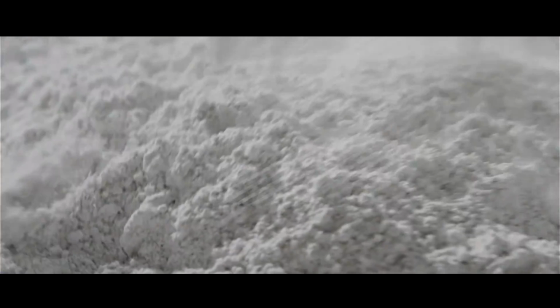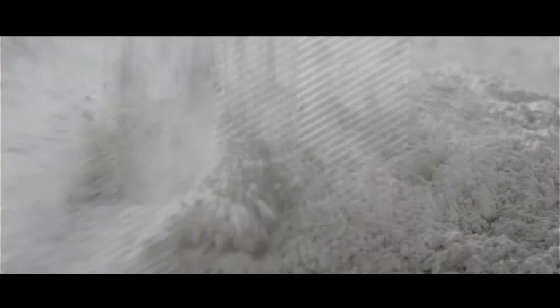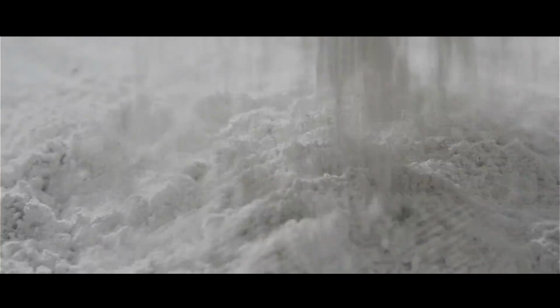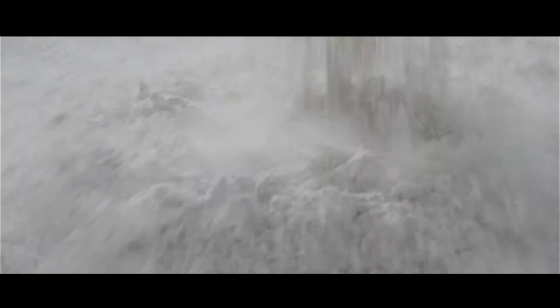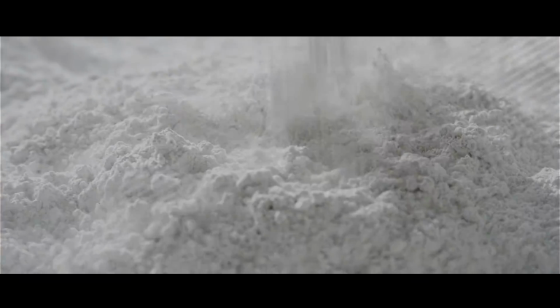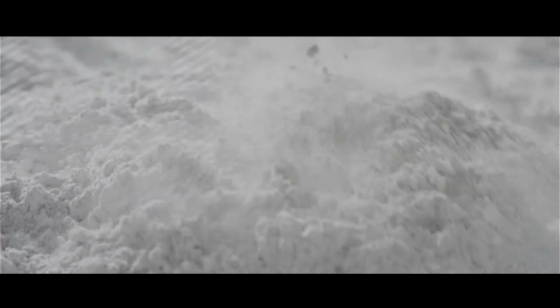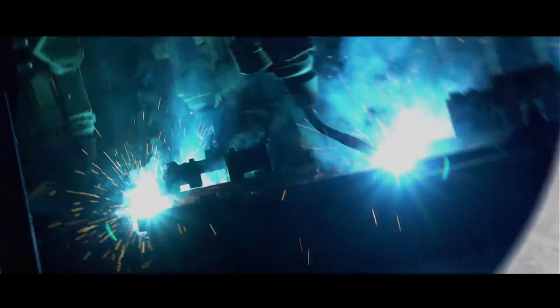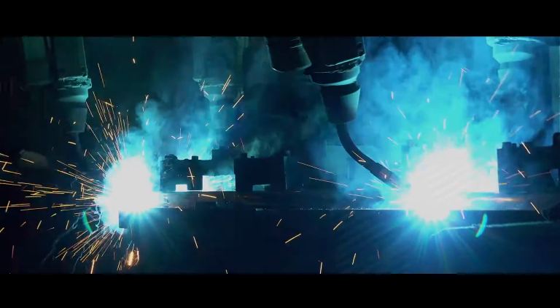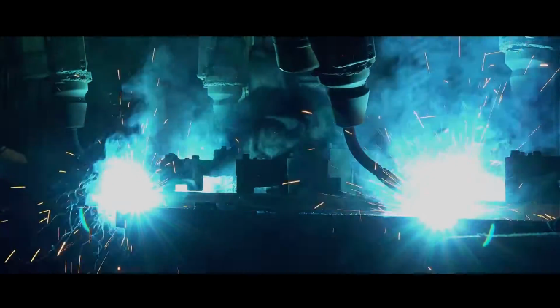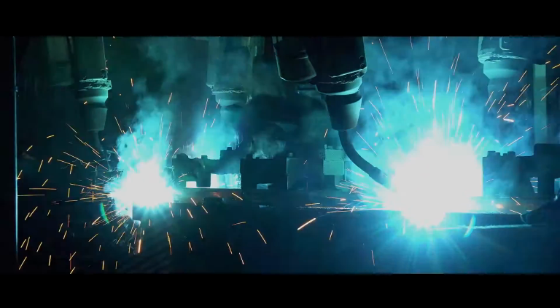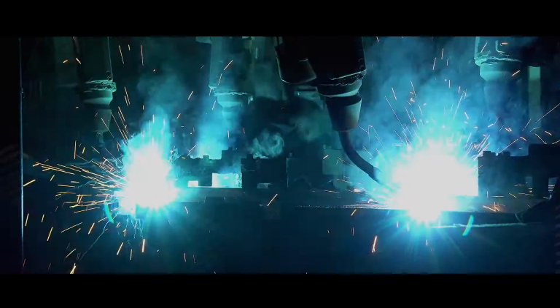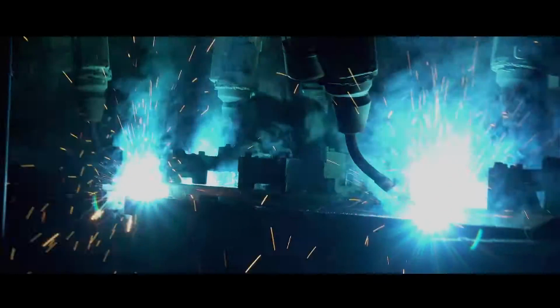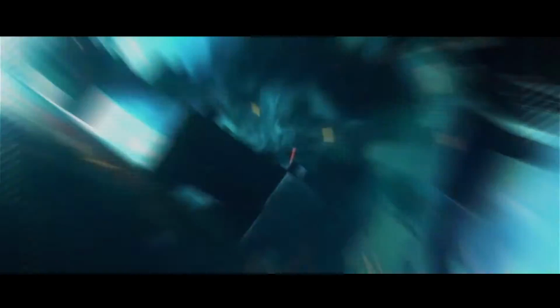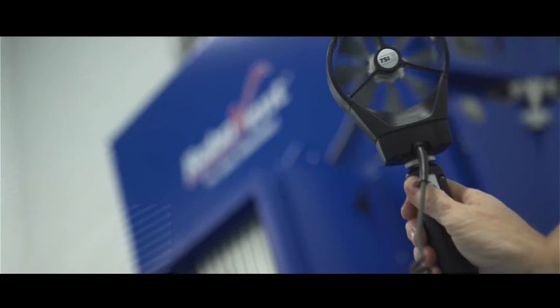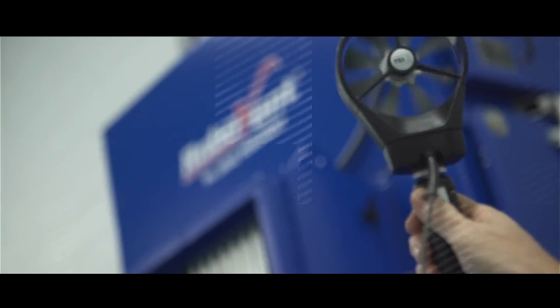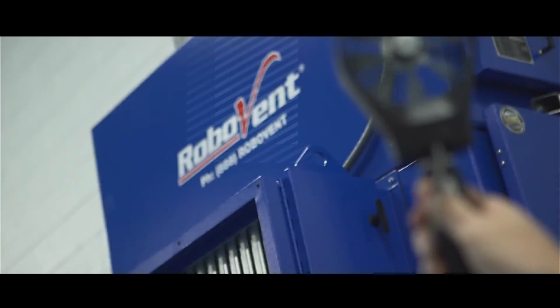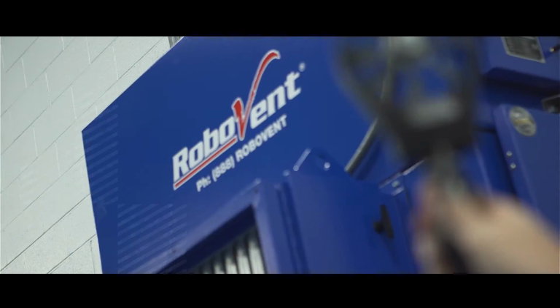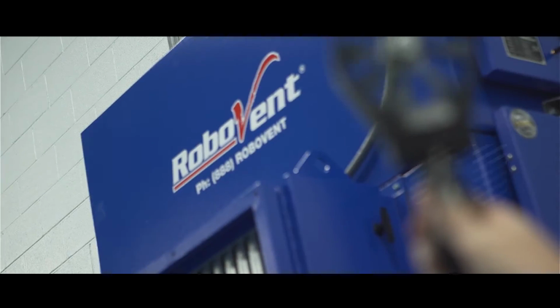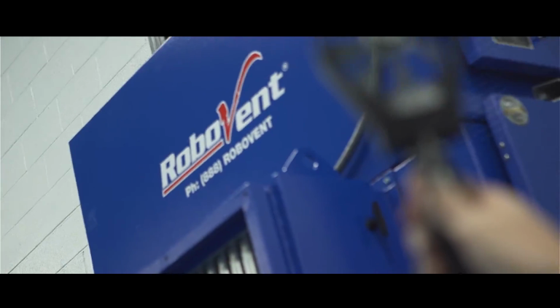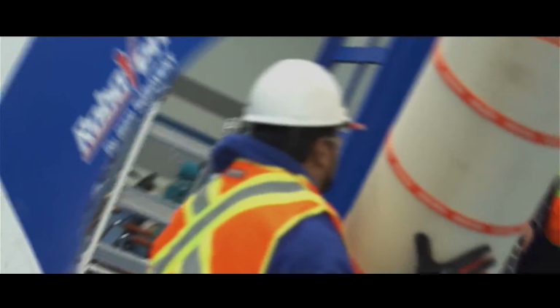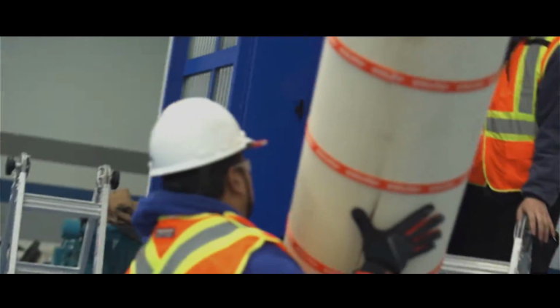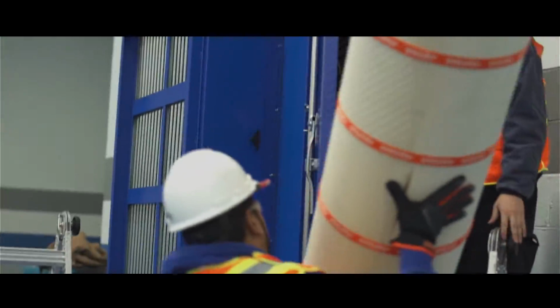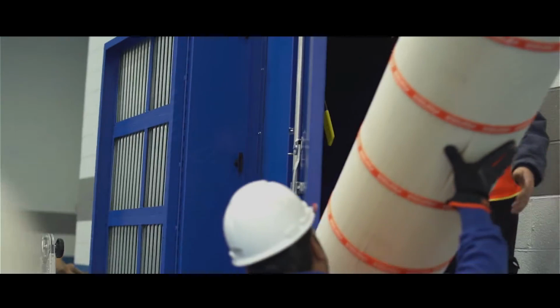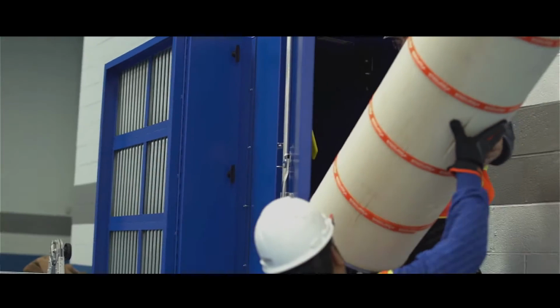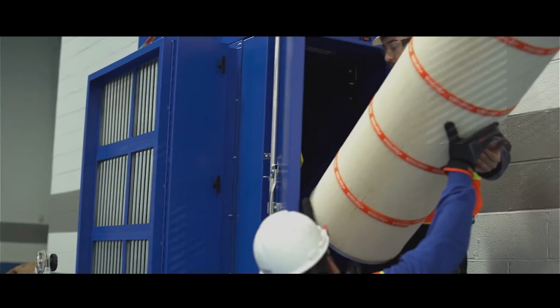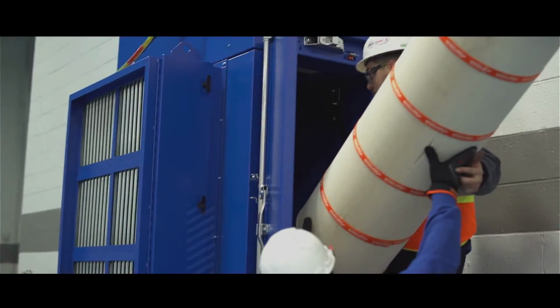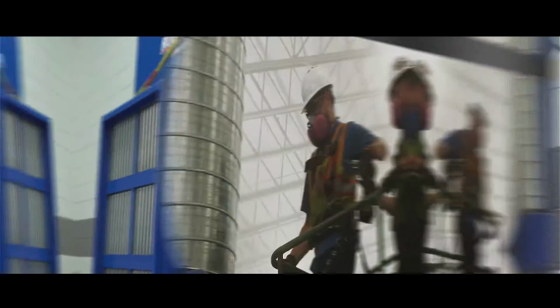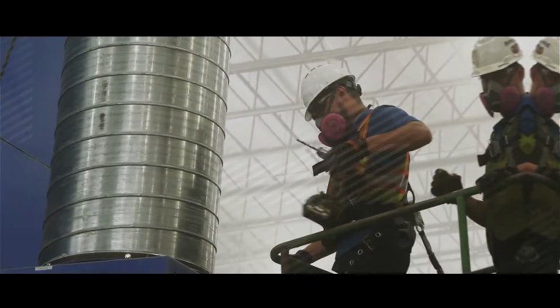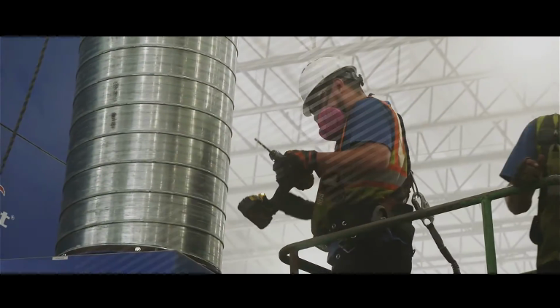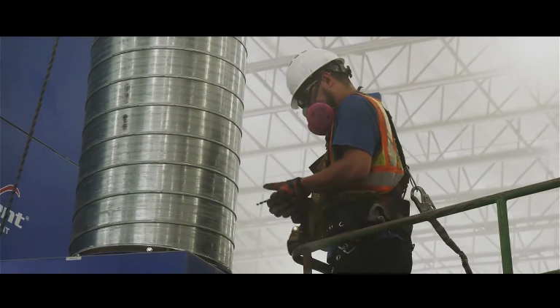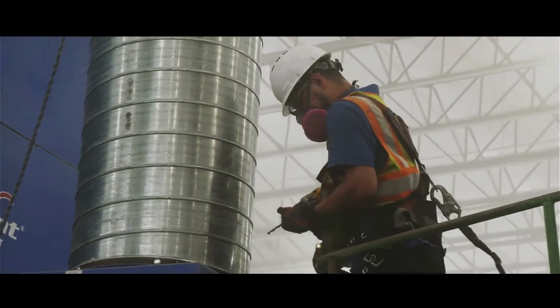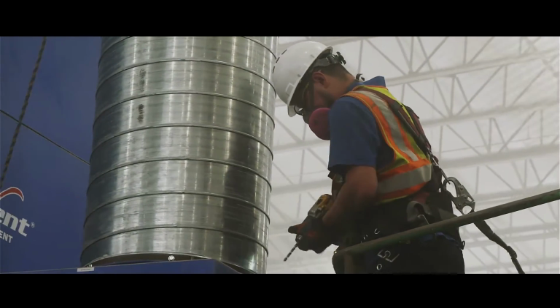It's time to get tough on dust, fumes, and mist. We have a full line of industrial ventilation, filtration, and dust collection solutions for all your air quality needs.